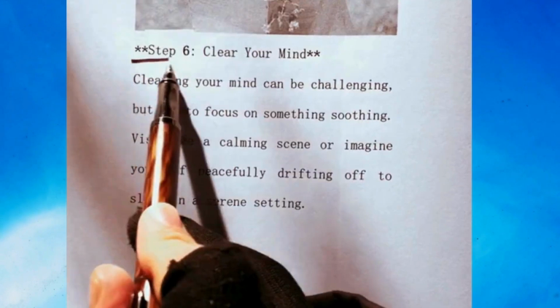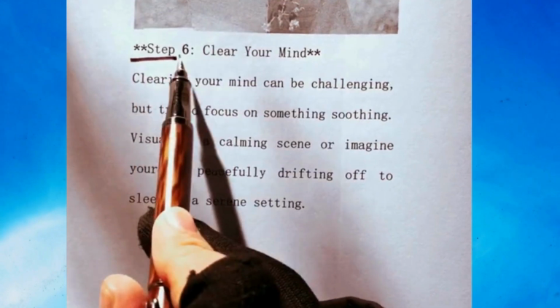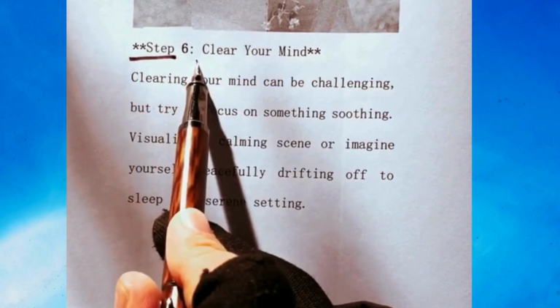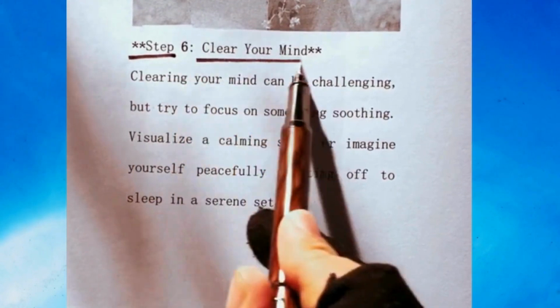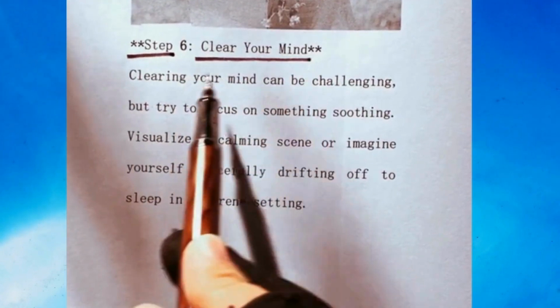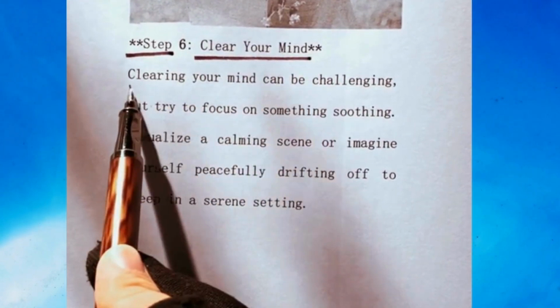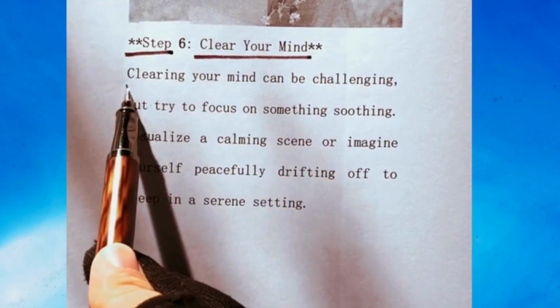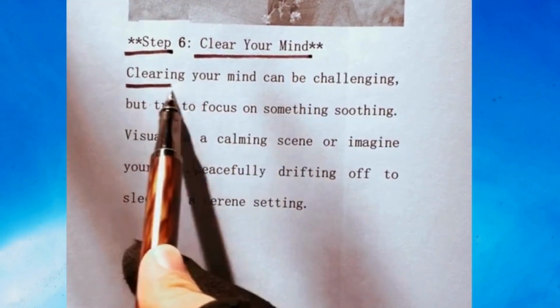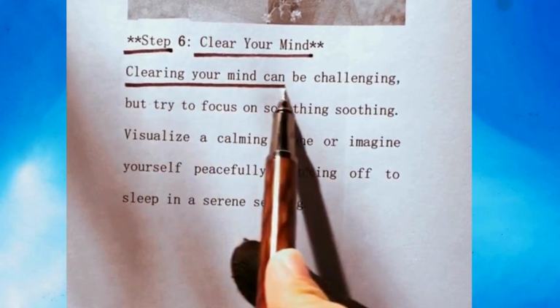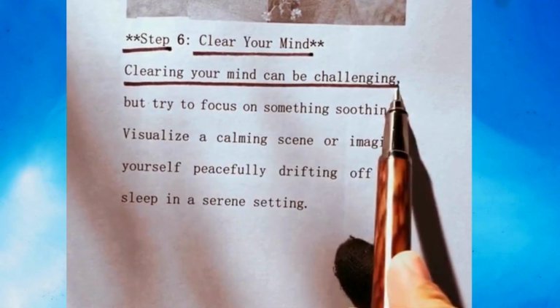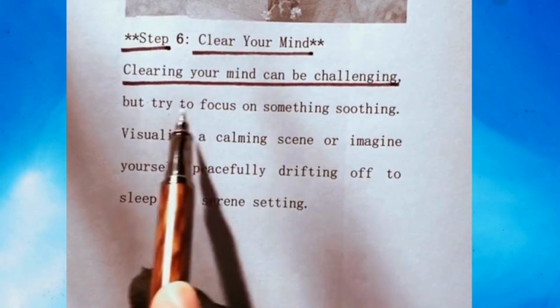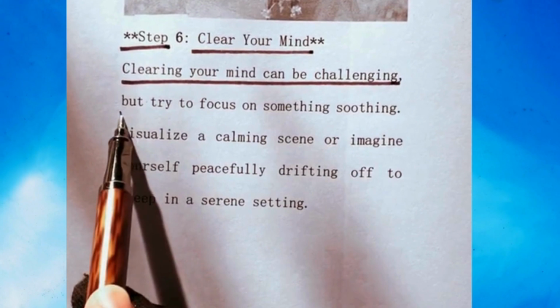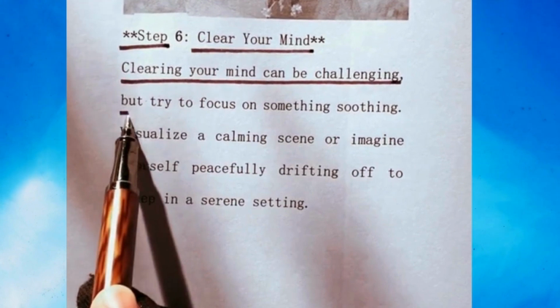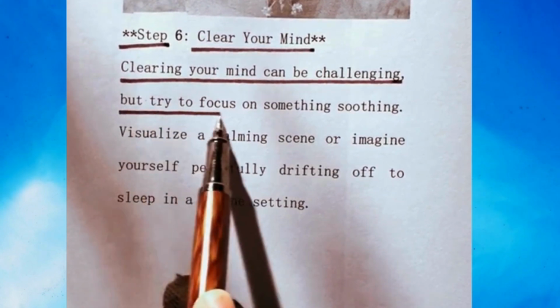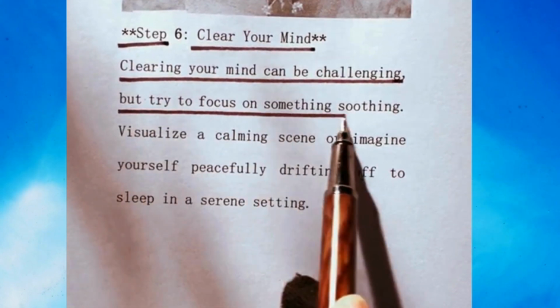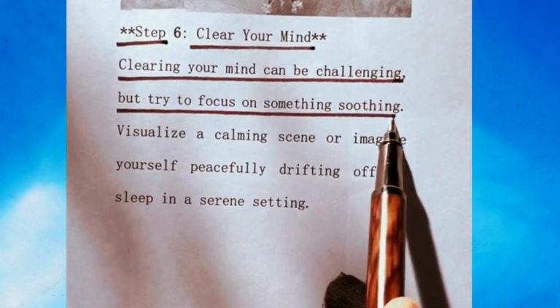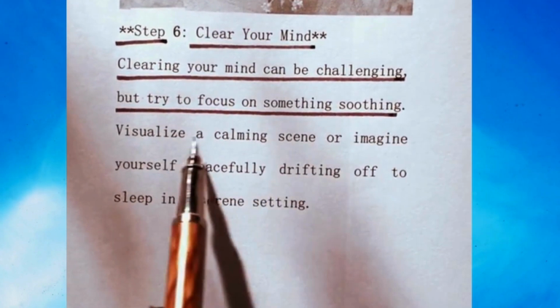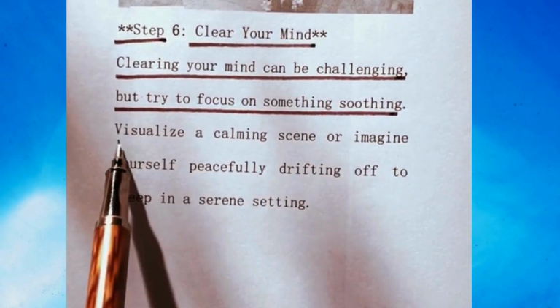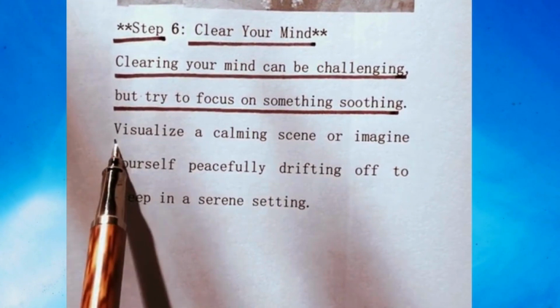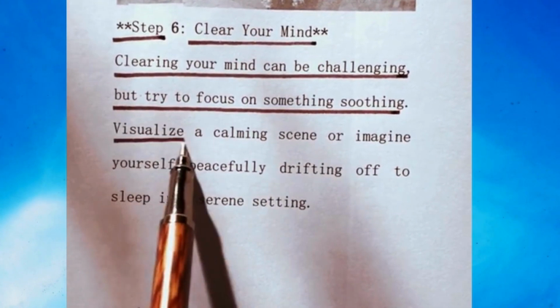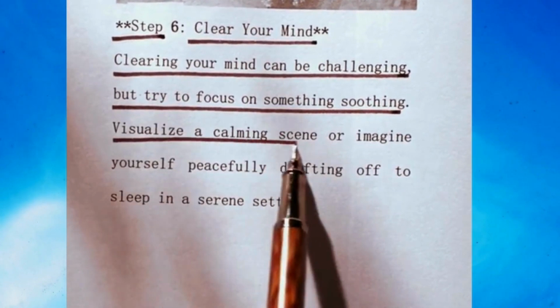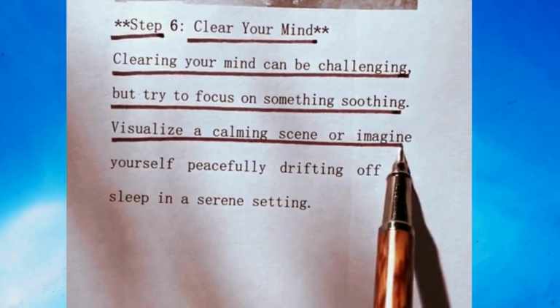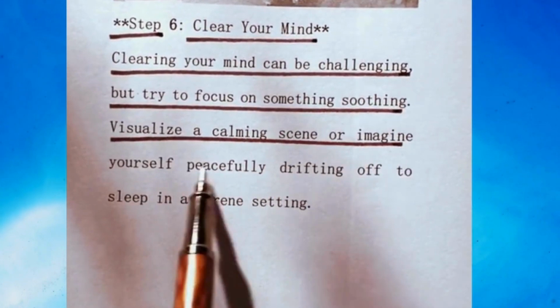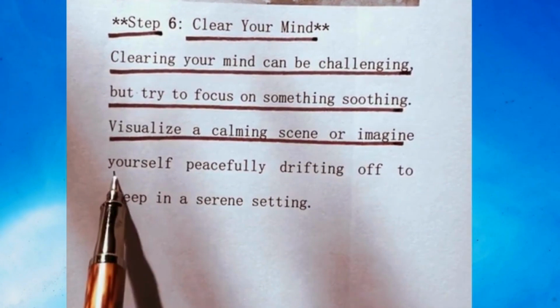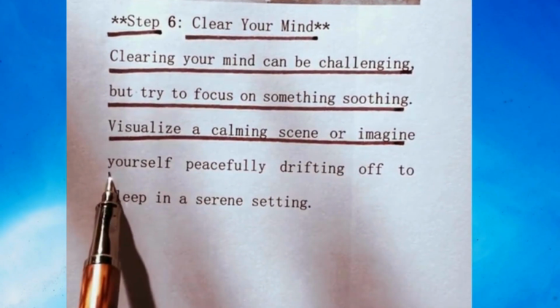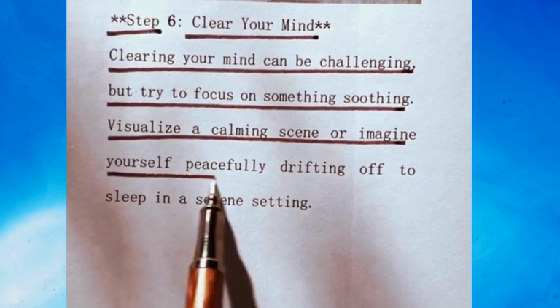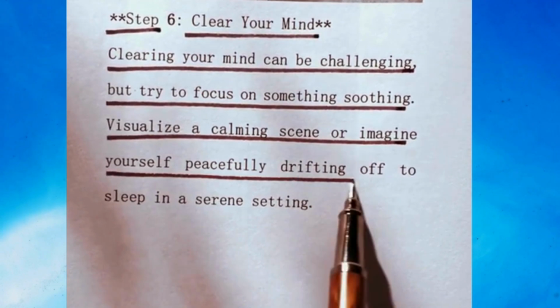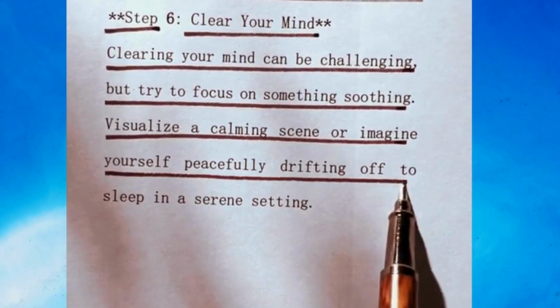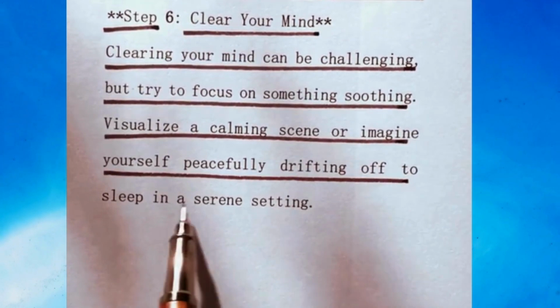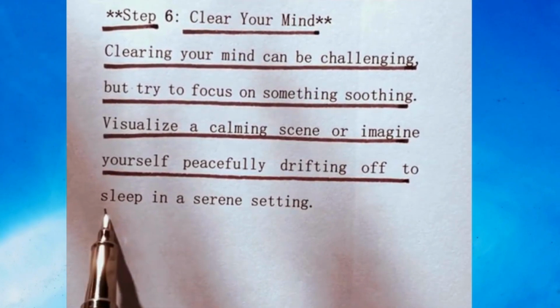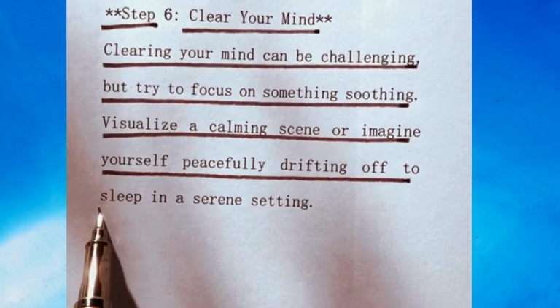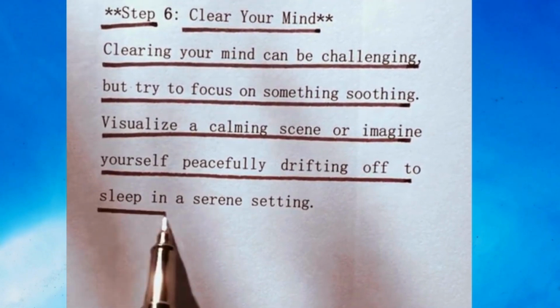Step 6: Clear your mind. Clearing your mind can be challenging, but try to focus on something soothing. Visualize a calming scene, or imagine yourself peacefully drifting off to sleep in a serene setting.